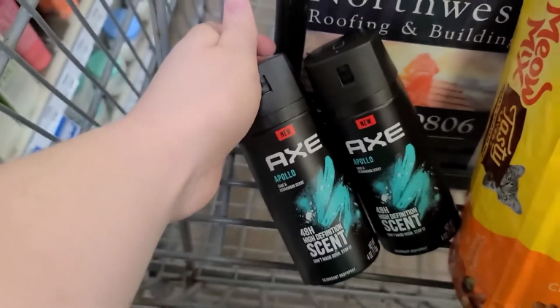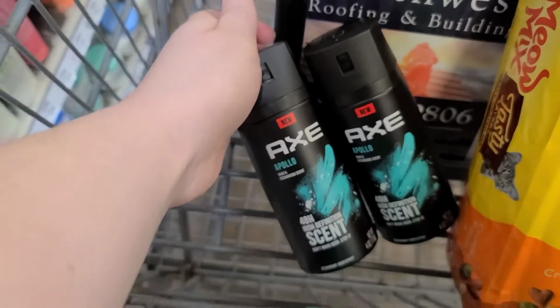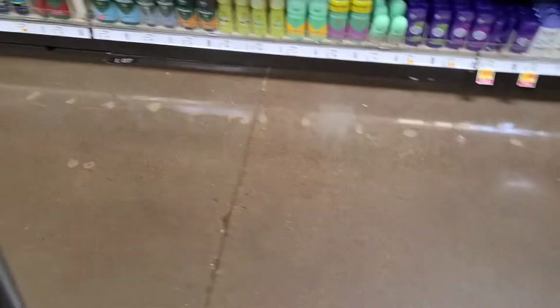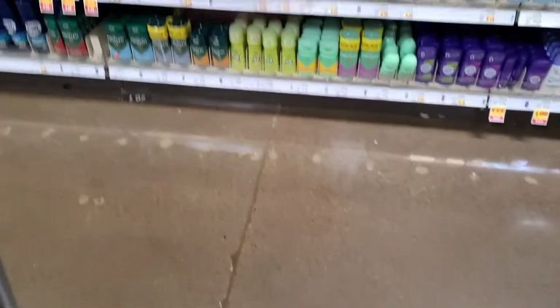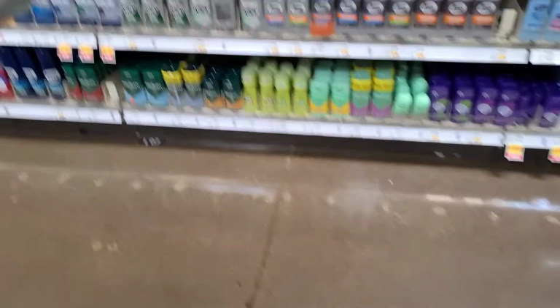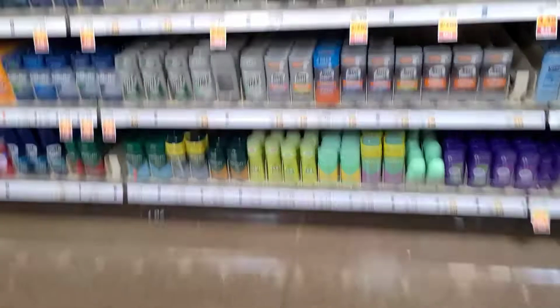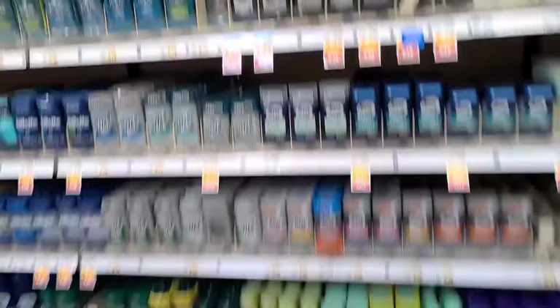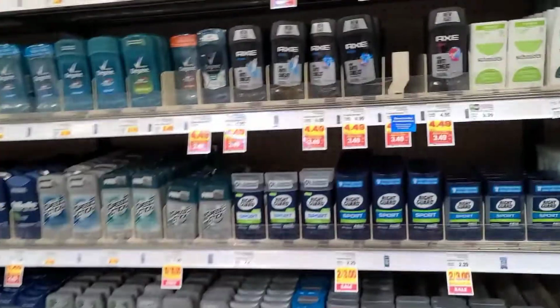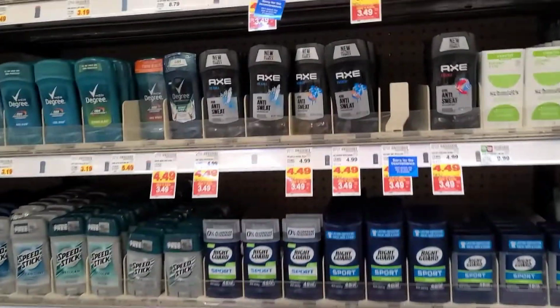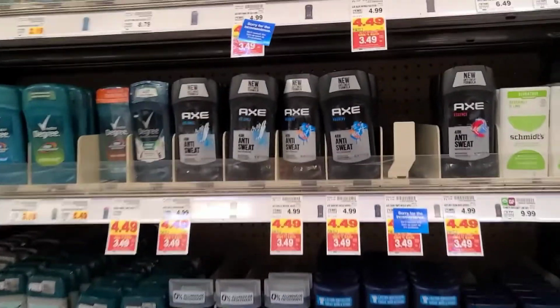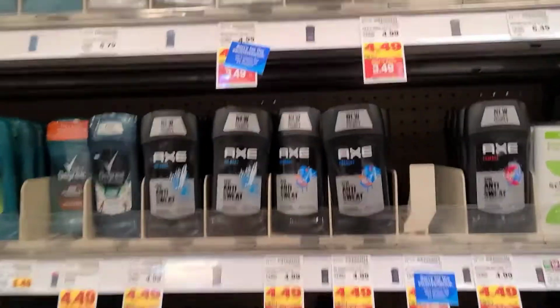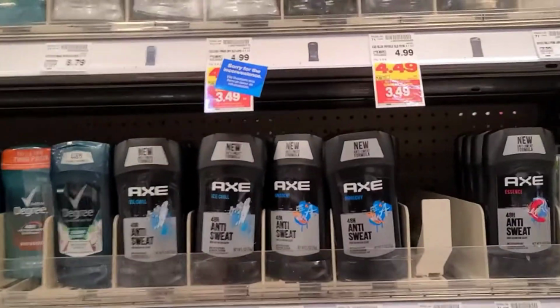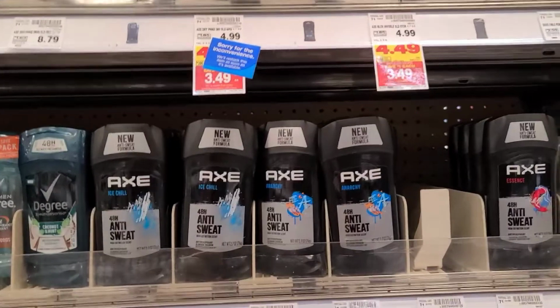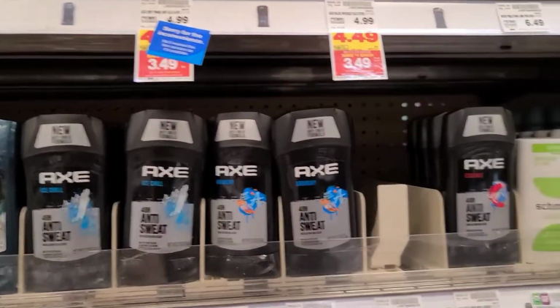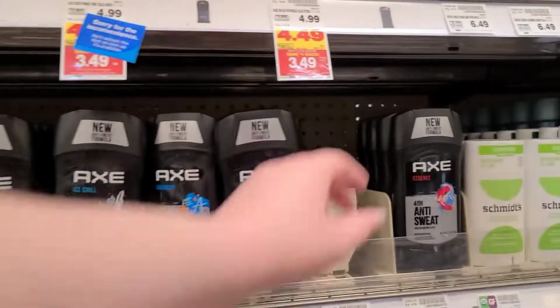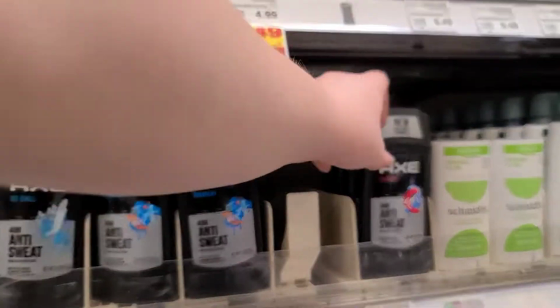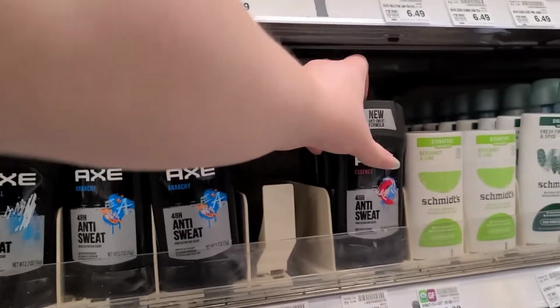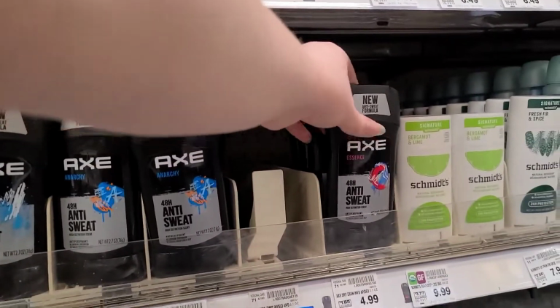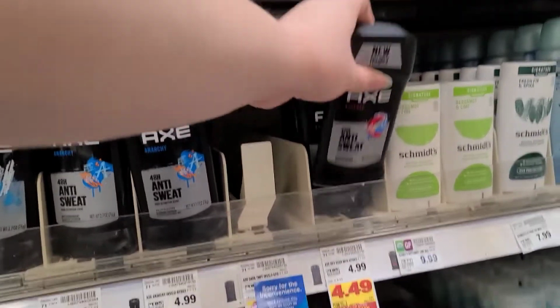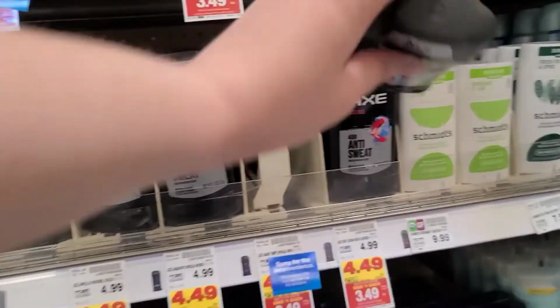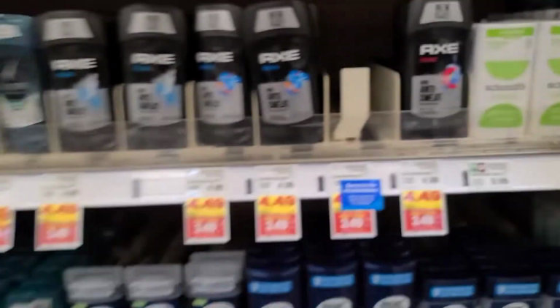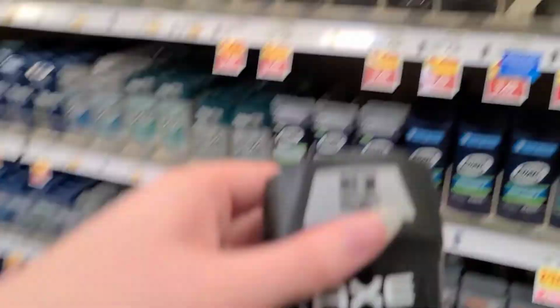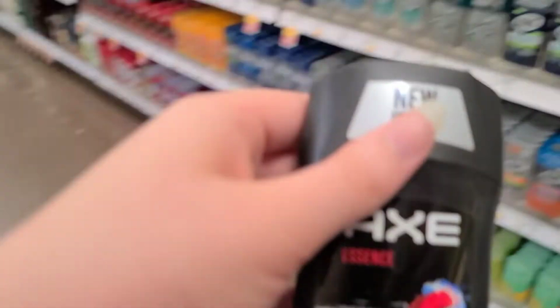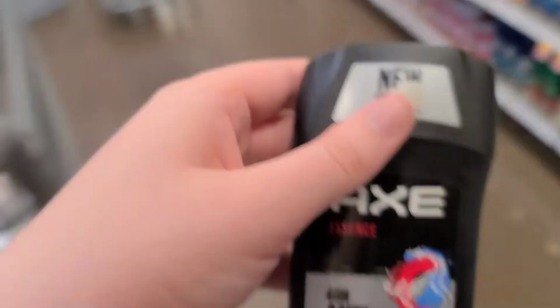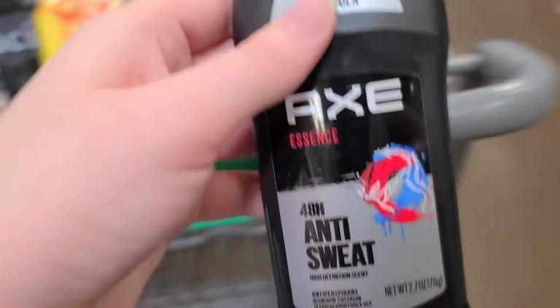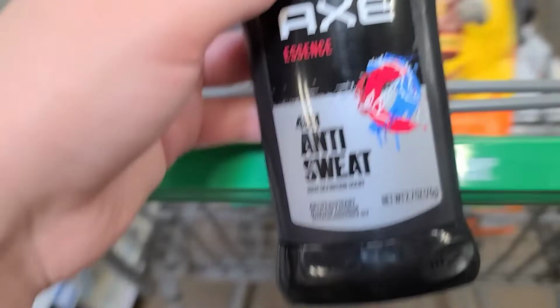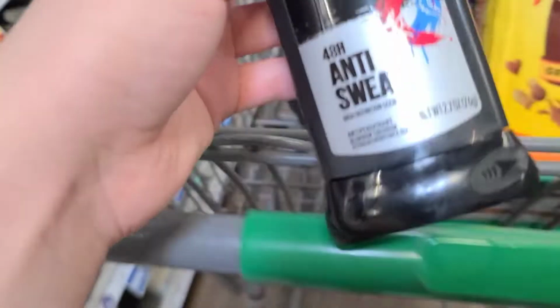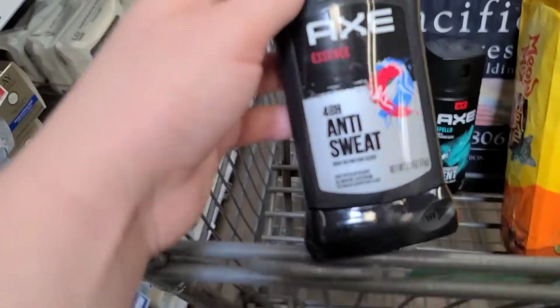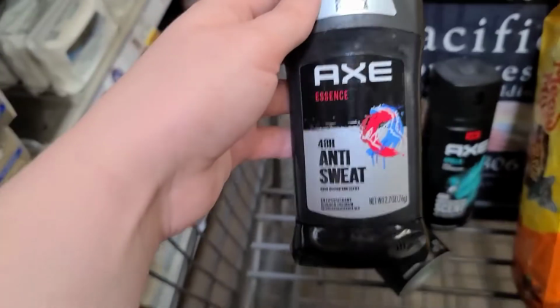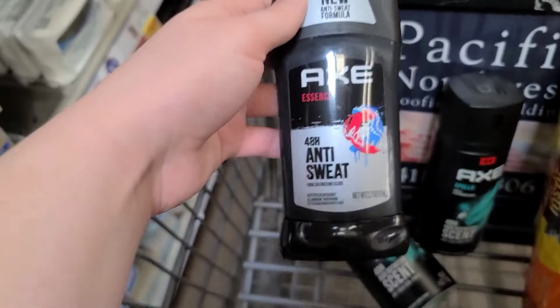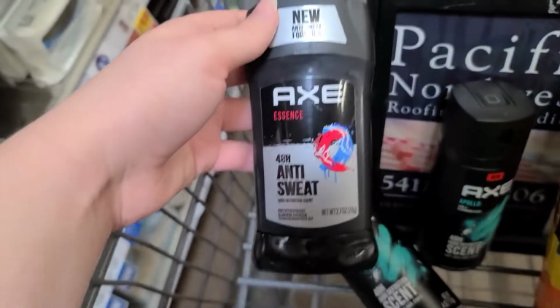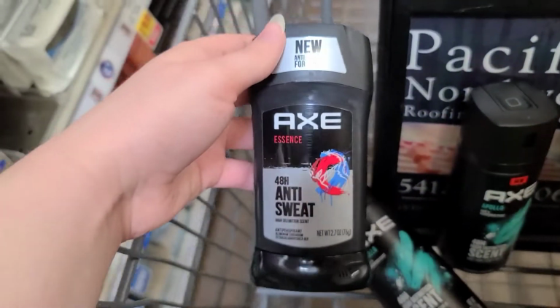The Axe sticks are also on the buy five, save five sale, so I'm getting one for $3.49, $1 back on Ibotta, and $1 back on Fetch, so this will also be $1.49 for the stick.